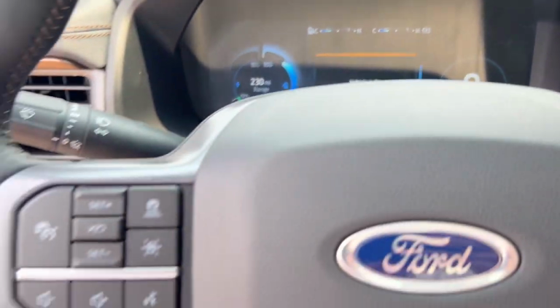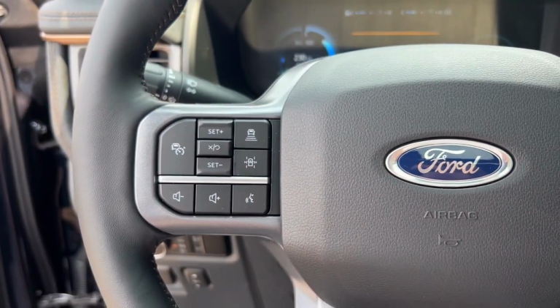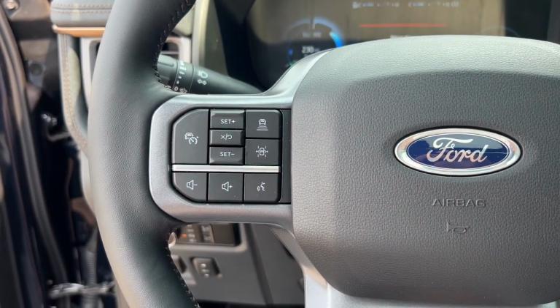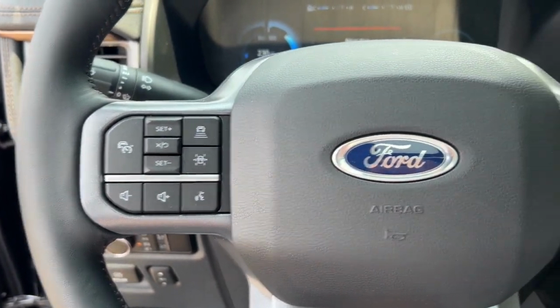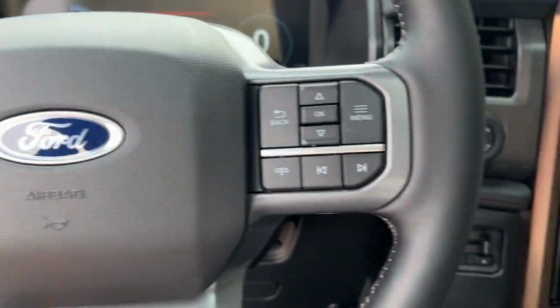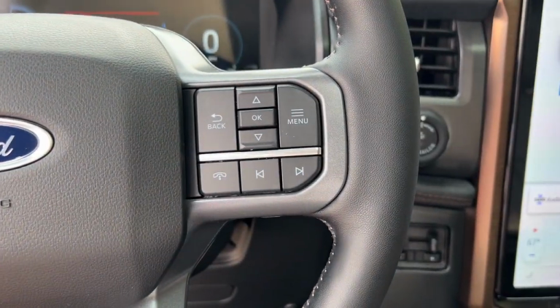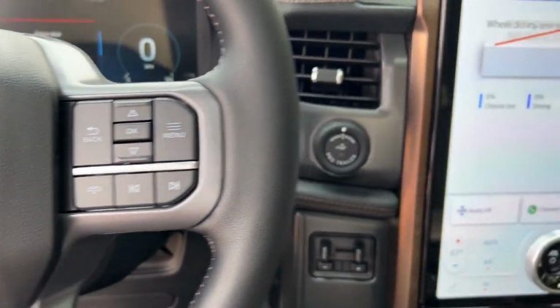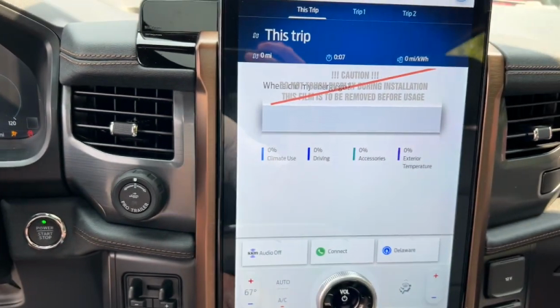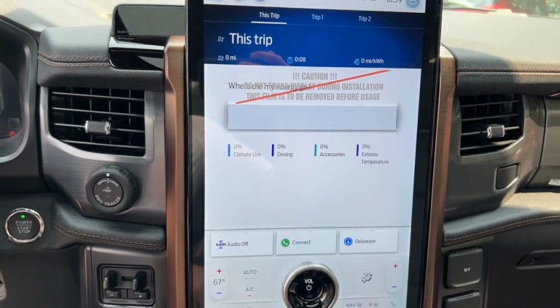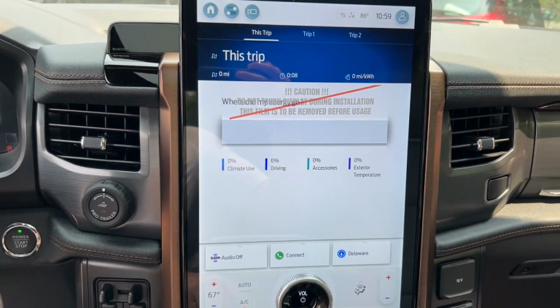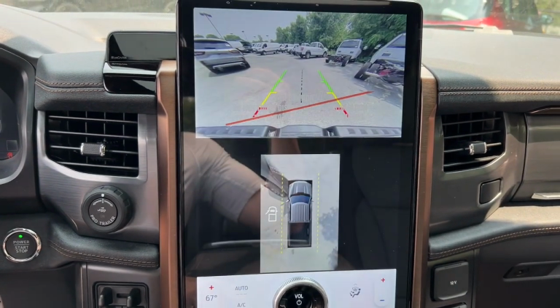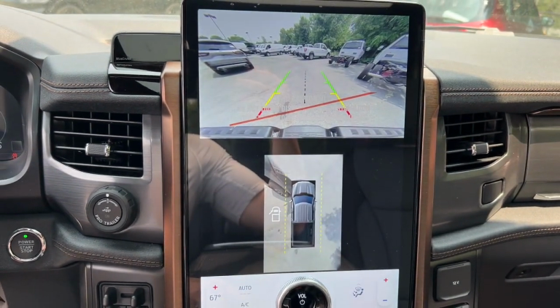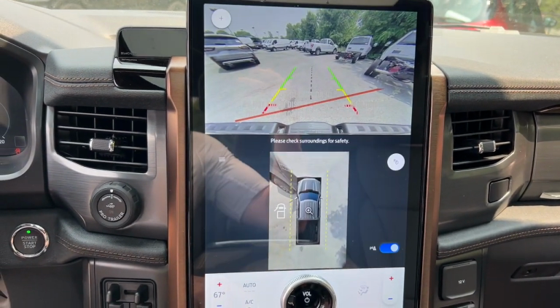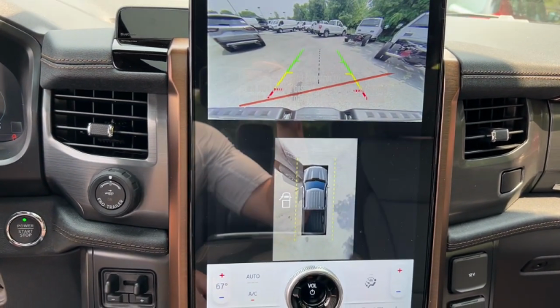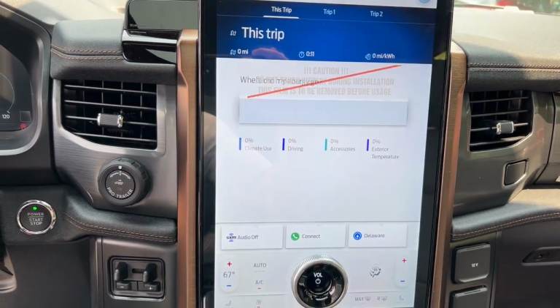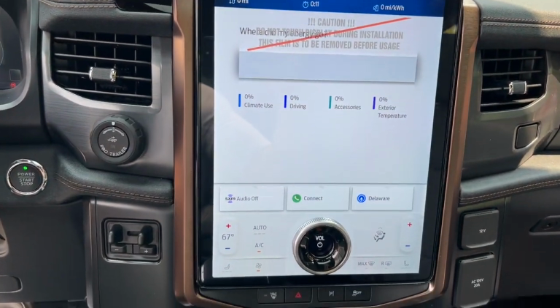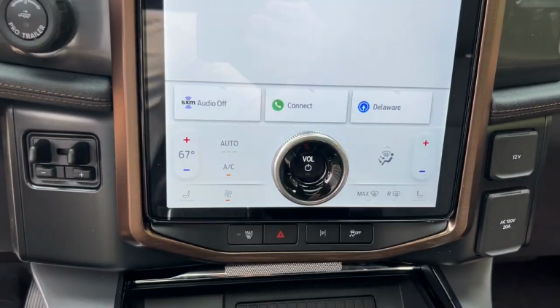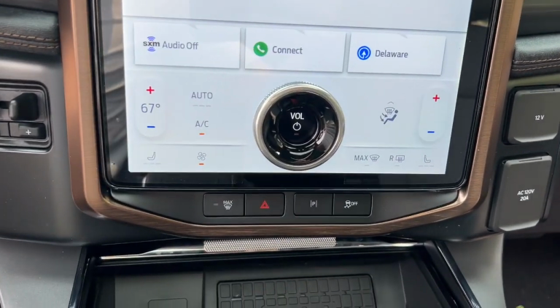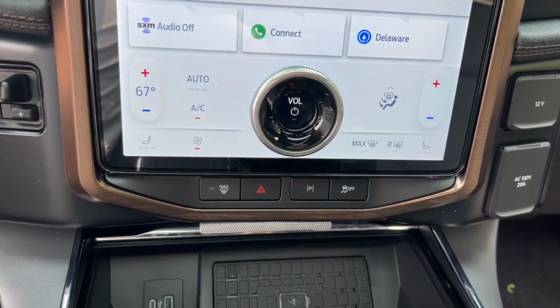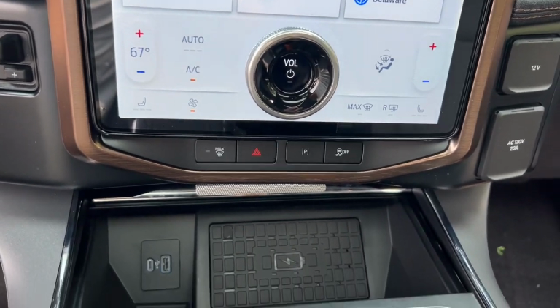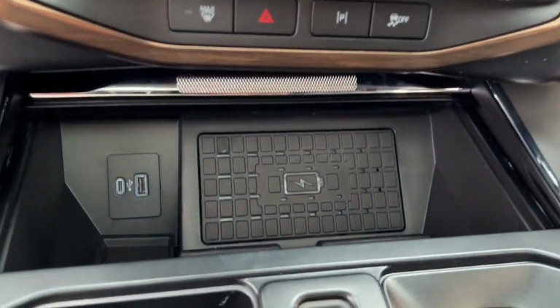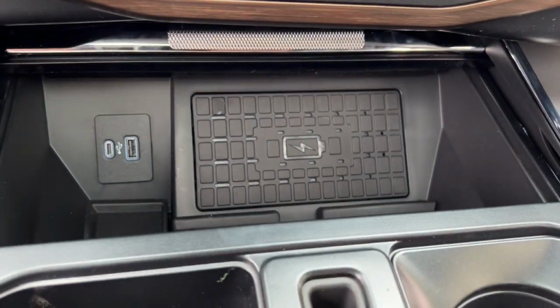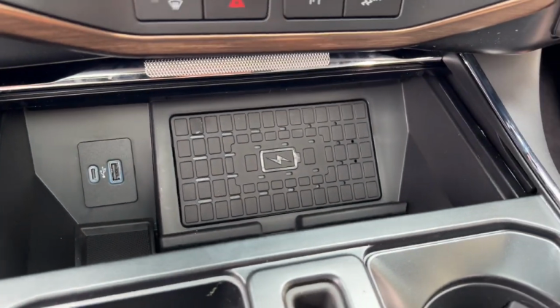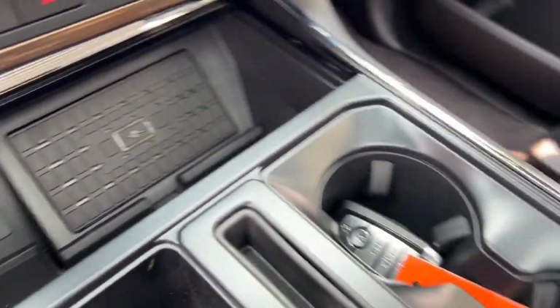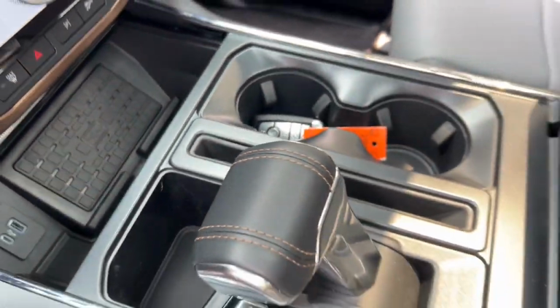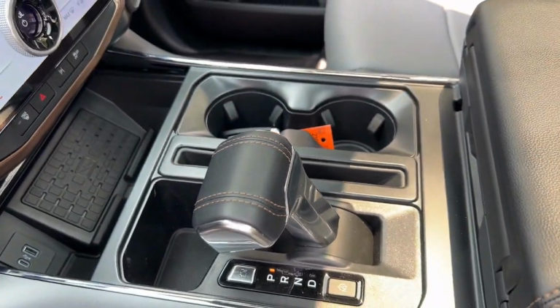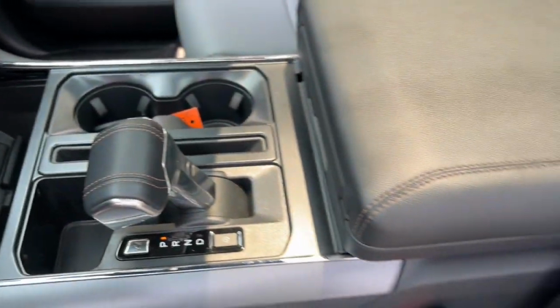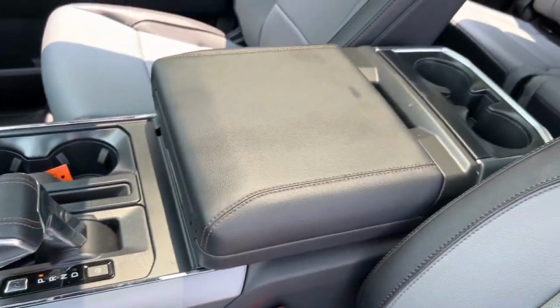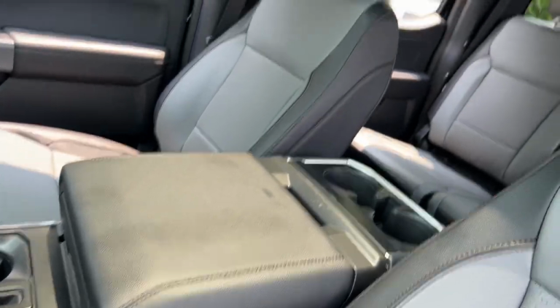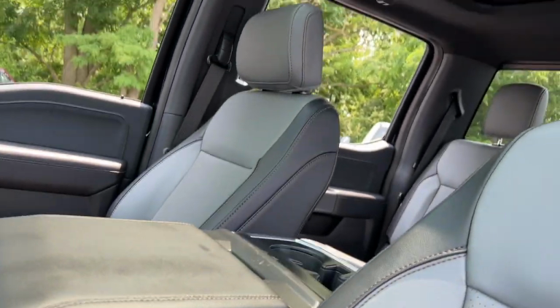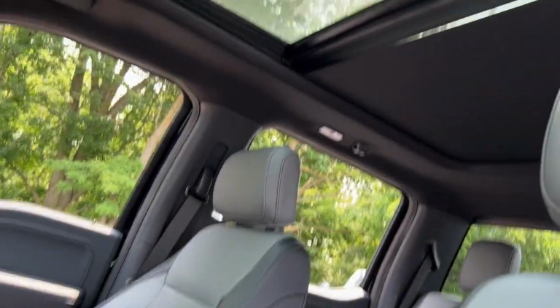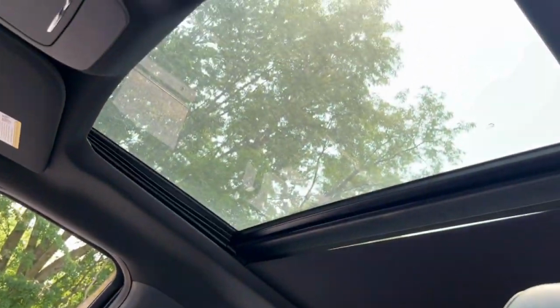Heated steering wheel, Apple CarPlay and/or Android Auto, heated and/or cooled front seats, touchscreen infotainment system, pre-collision system, navigation system, moonroof, heated driver's seat, keyless entry, sun/moonroof.